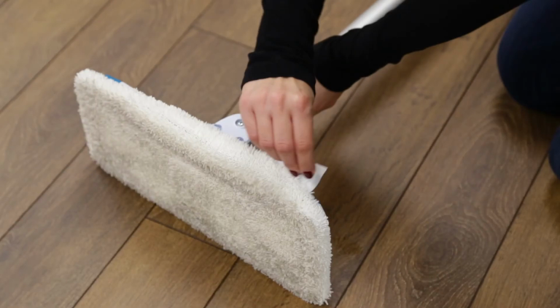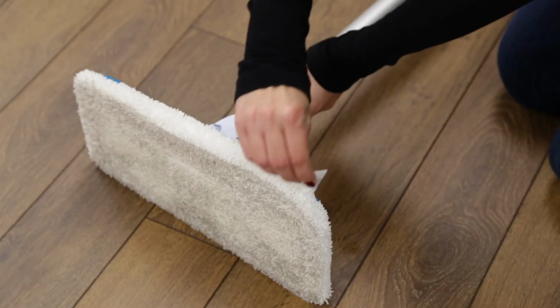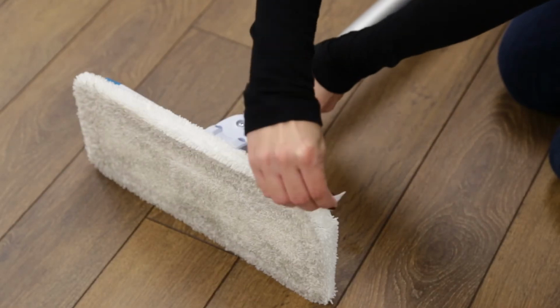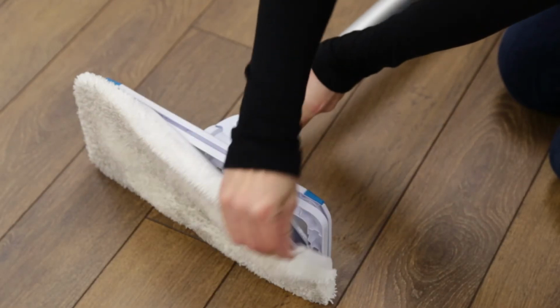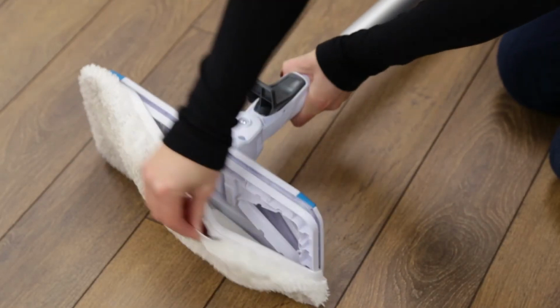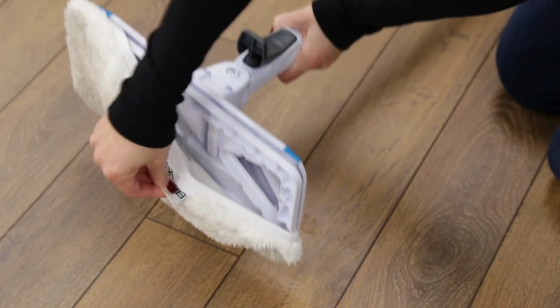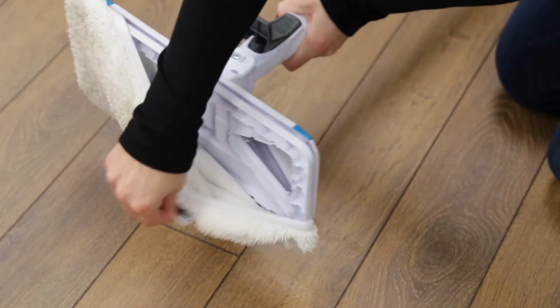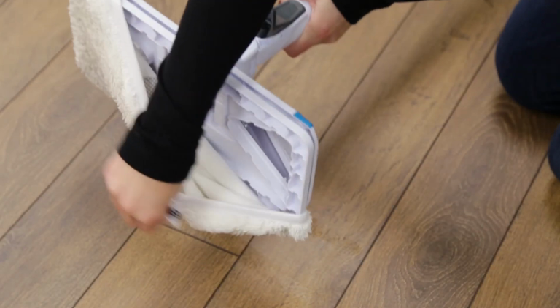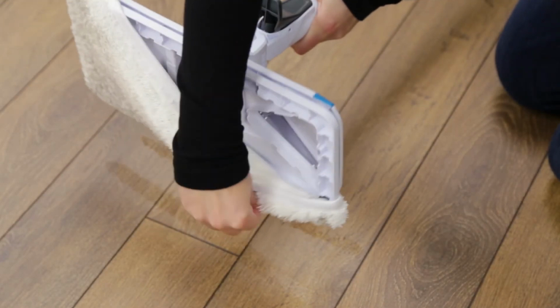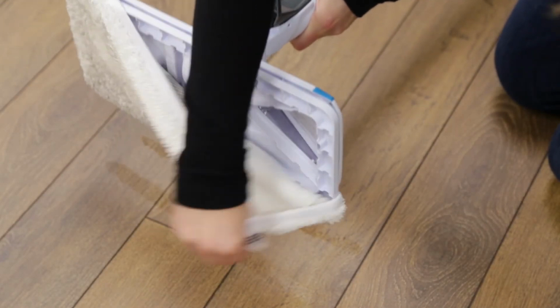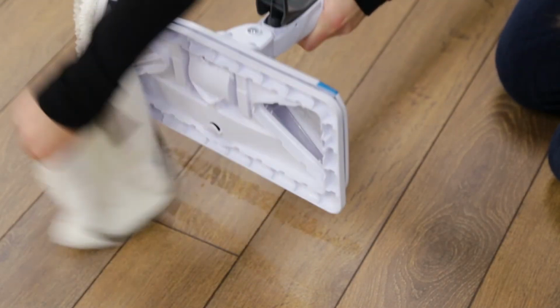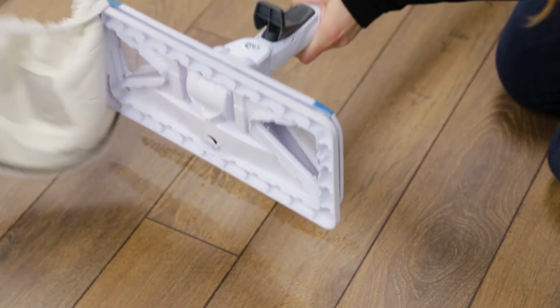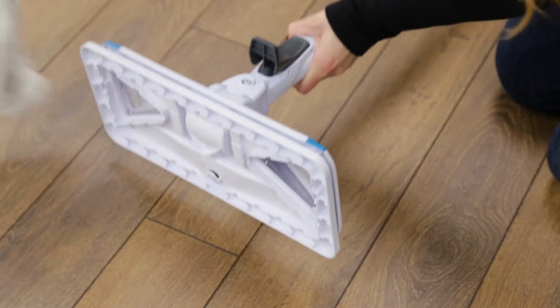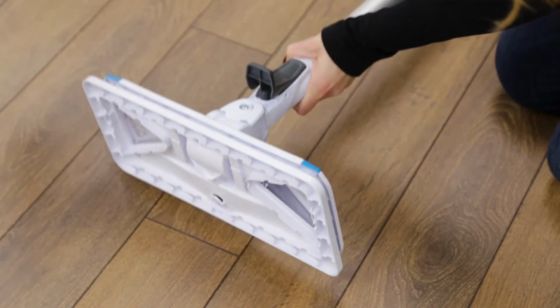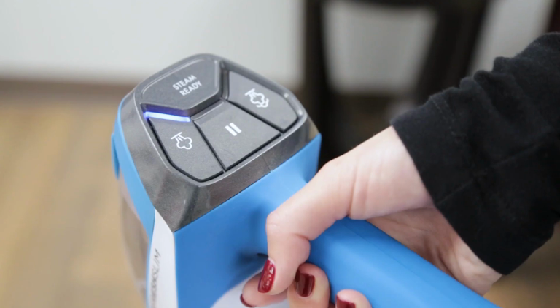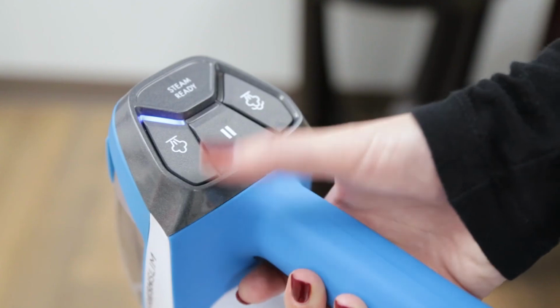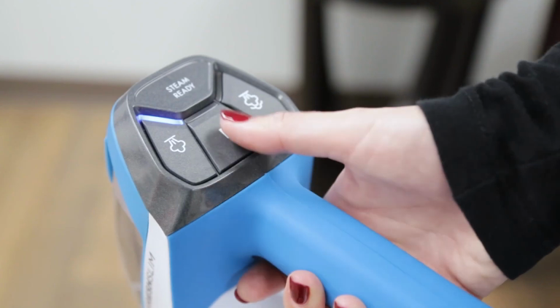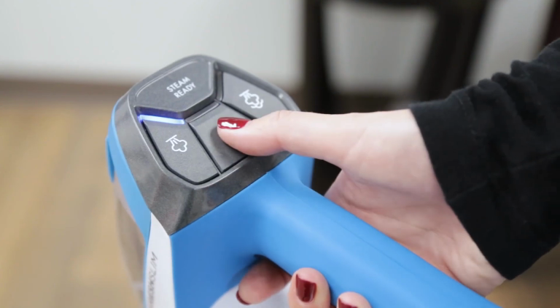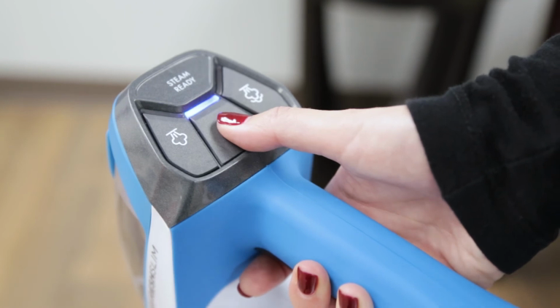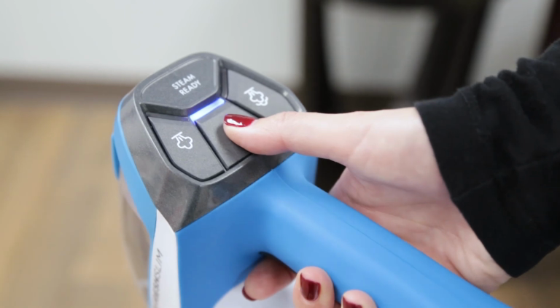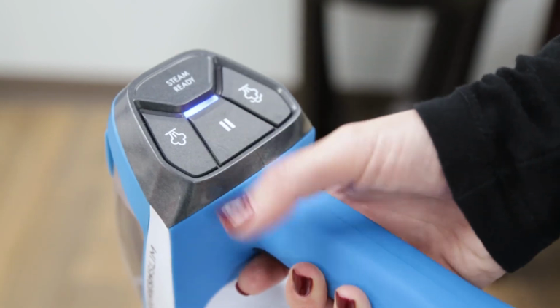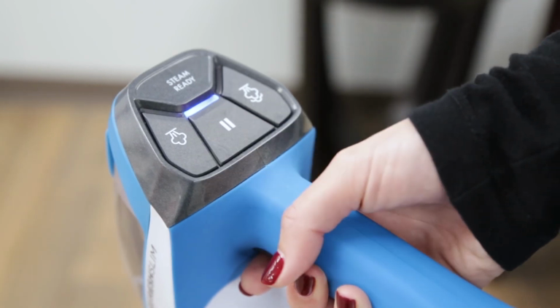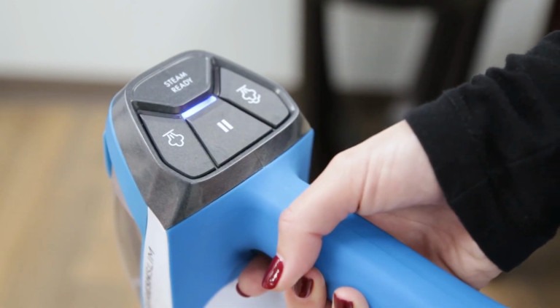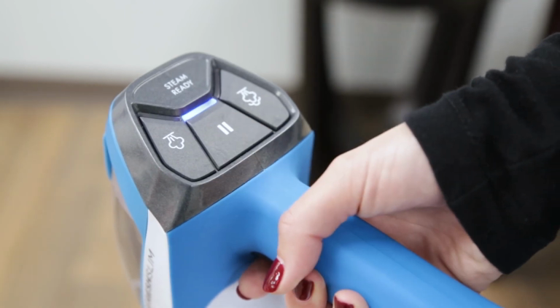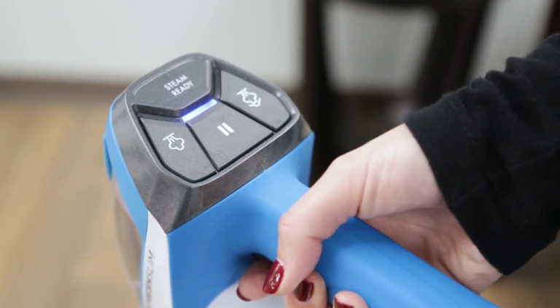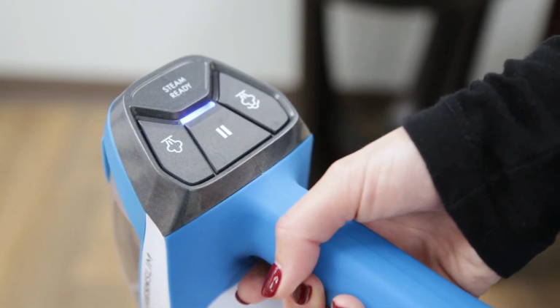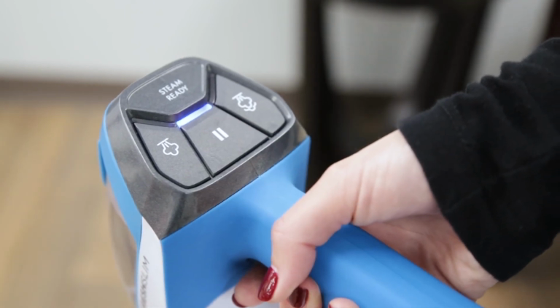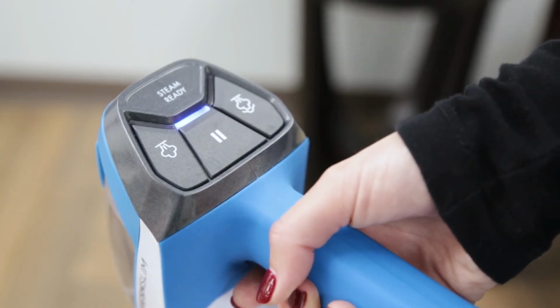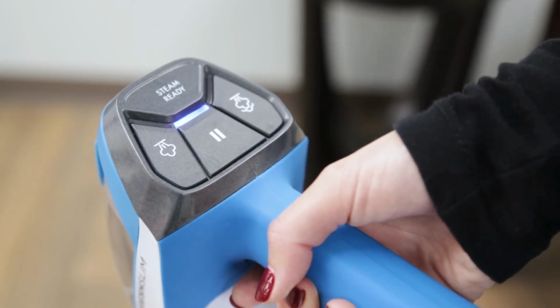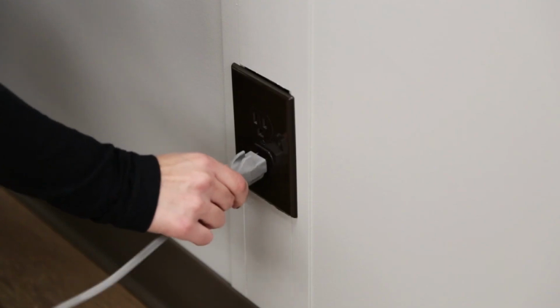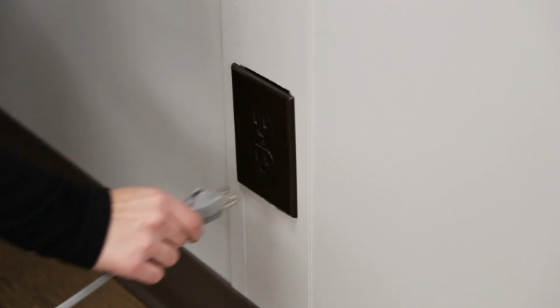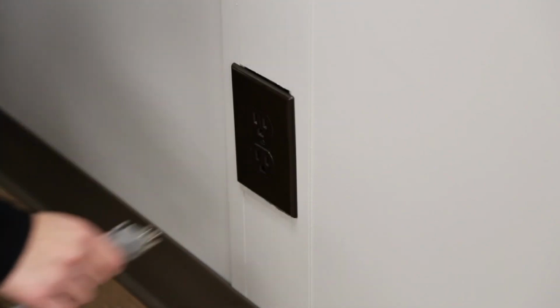After use, the pad may be removed and washed. When finished cleaning, turn the machine off by pressing the pause button and unplugging the machine.